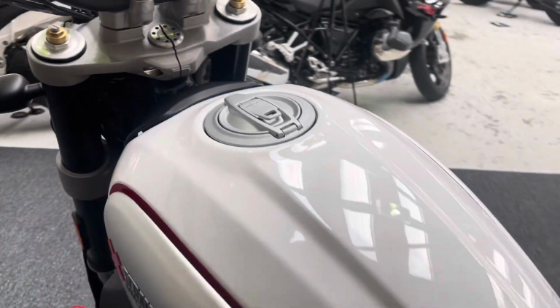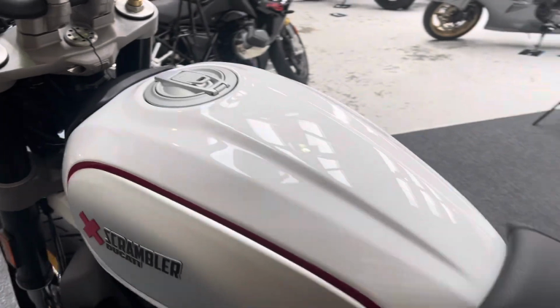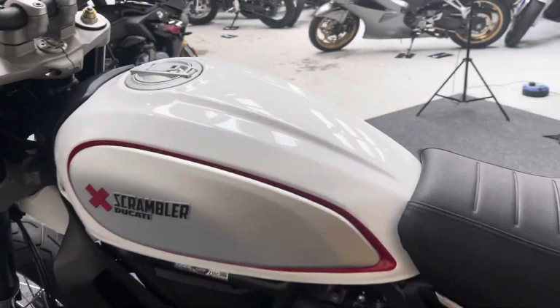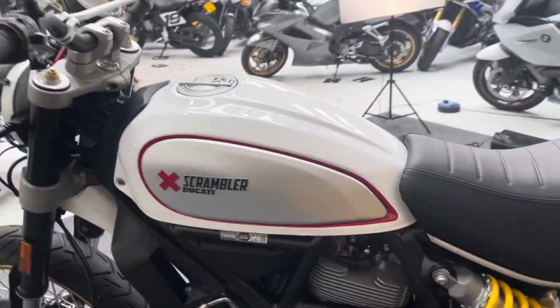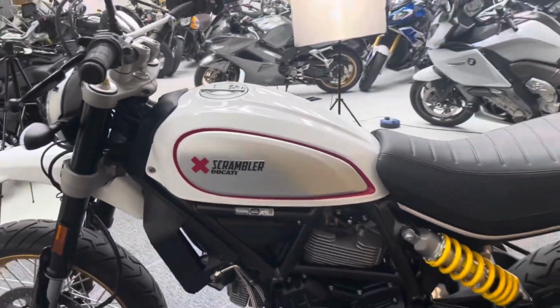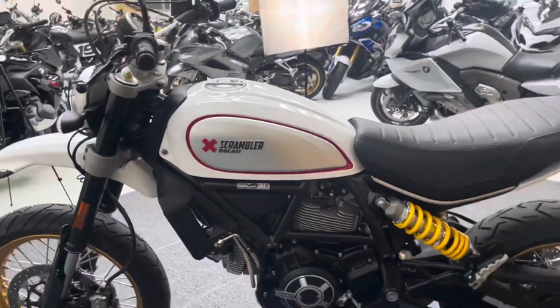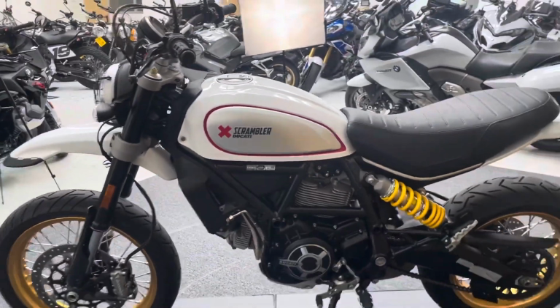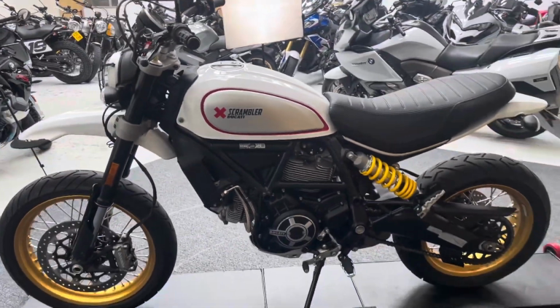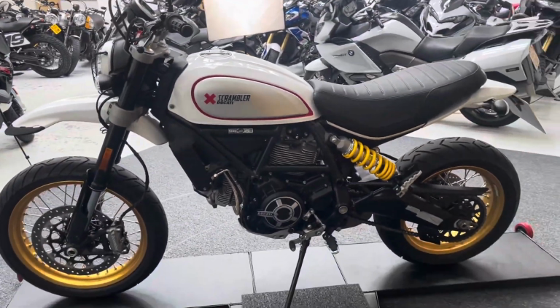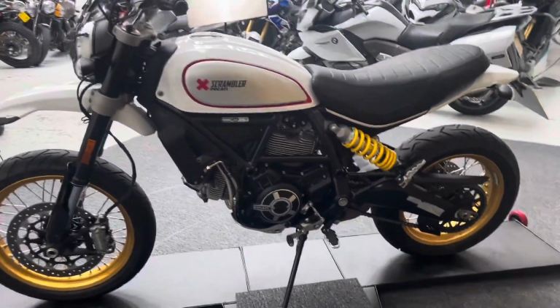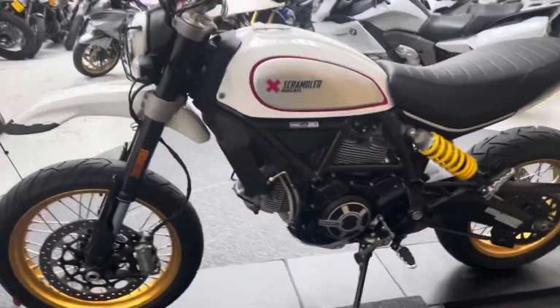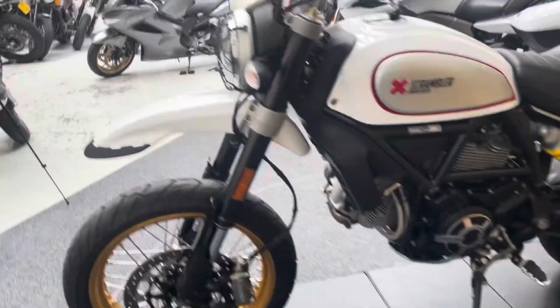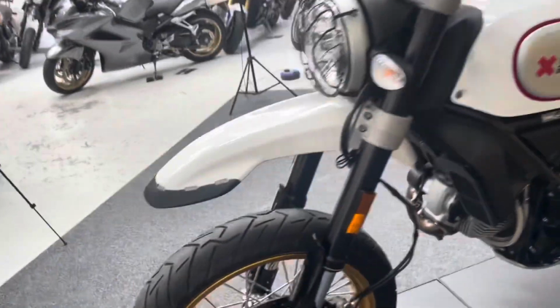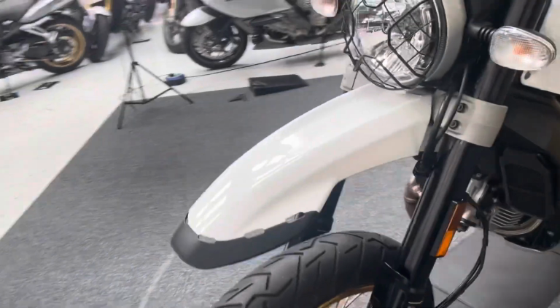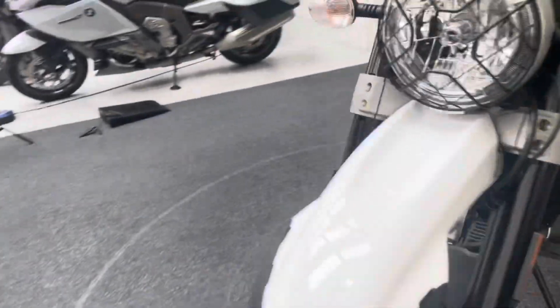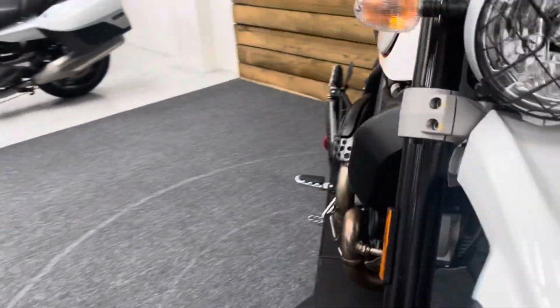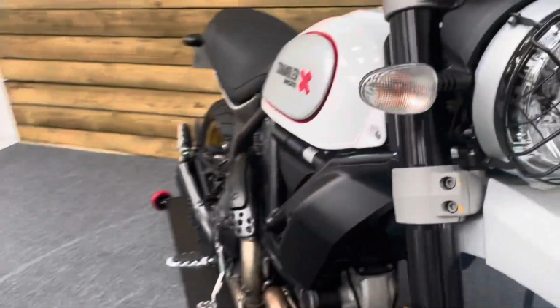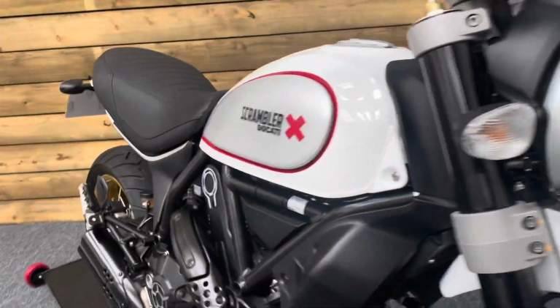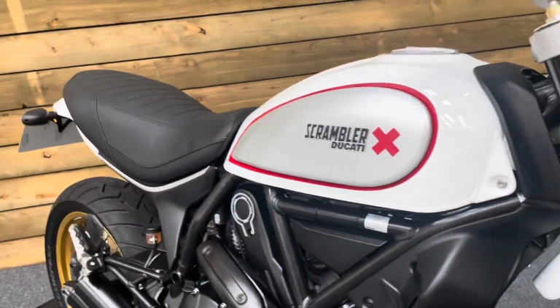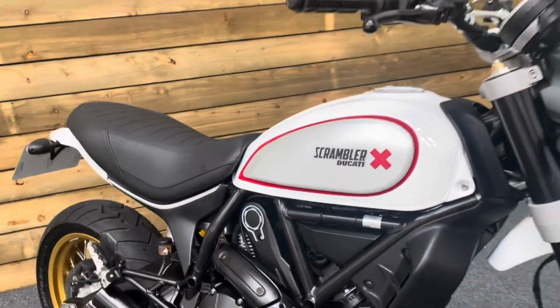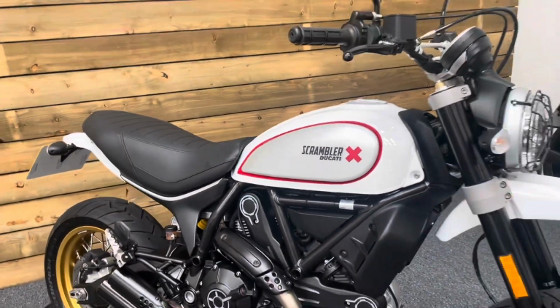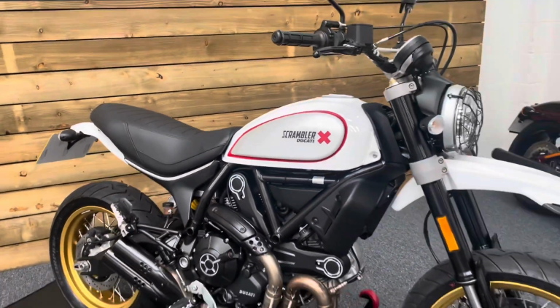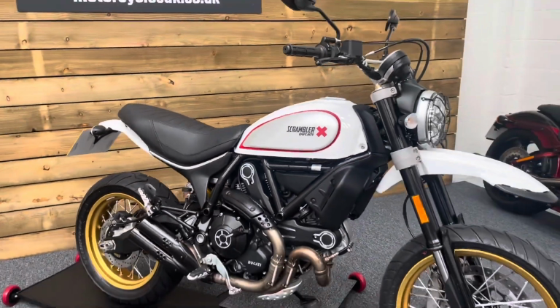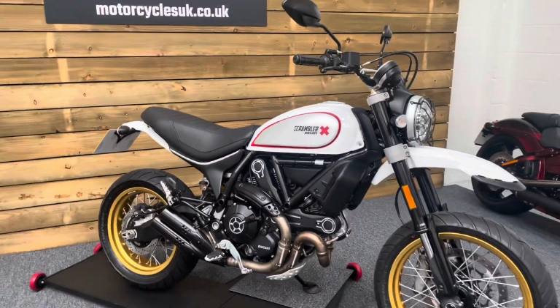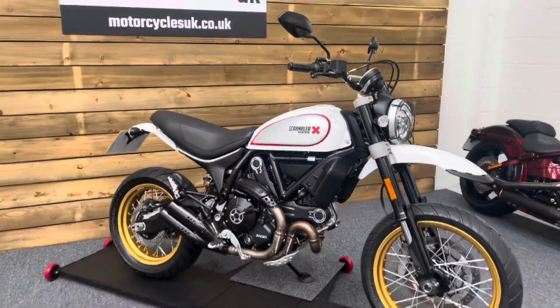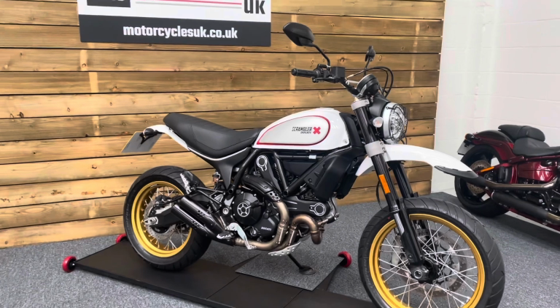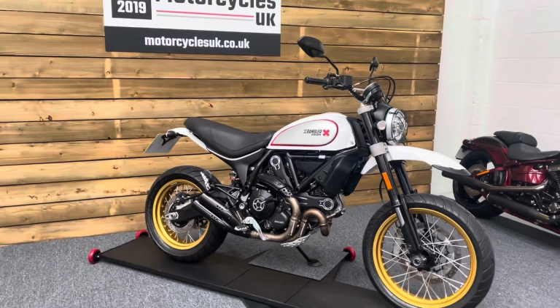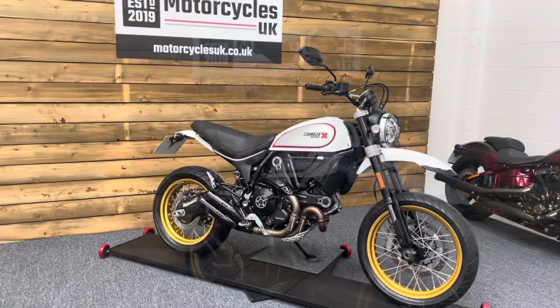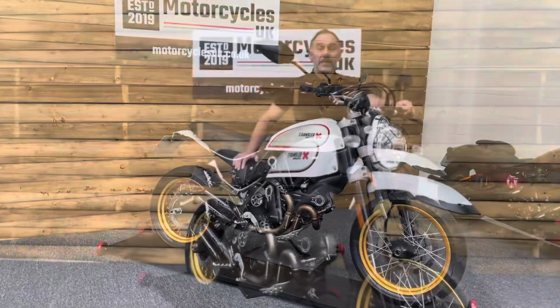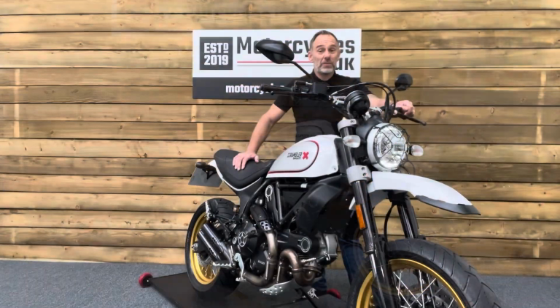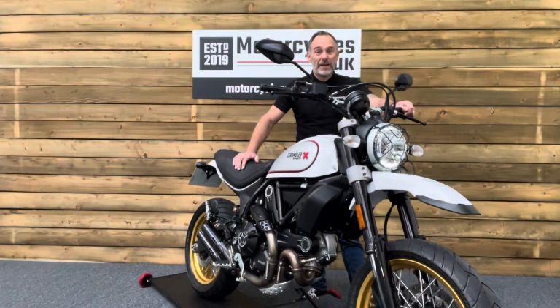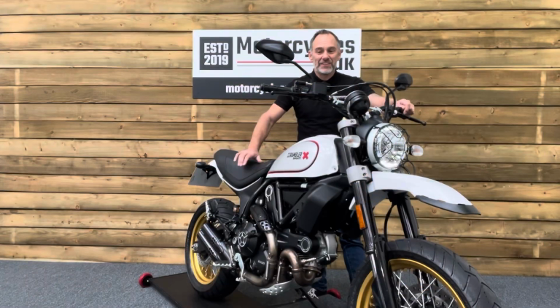It's an absolutely stunning-looking bike — it really is. It's something very, very different. So if you like your modern classic motorcycles and you like the scrambler style, look no further than this stunning Ducati Scrambler Desert Sled. Let's fire this one up and have a listen.